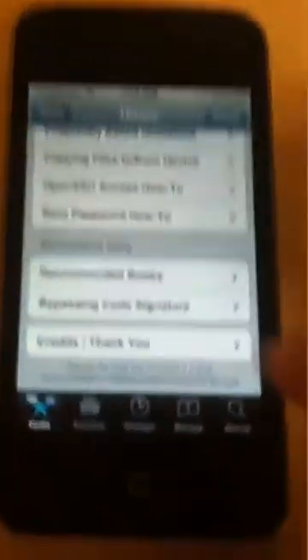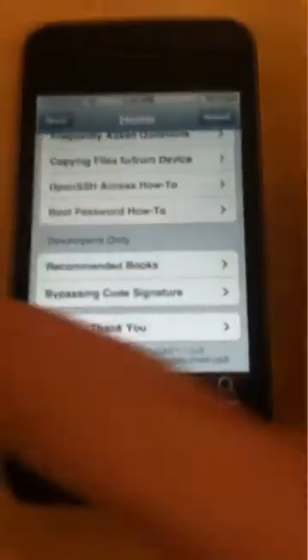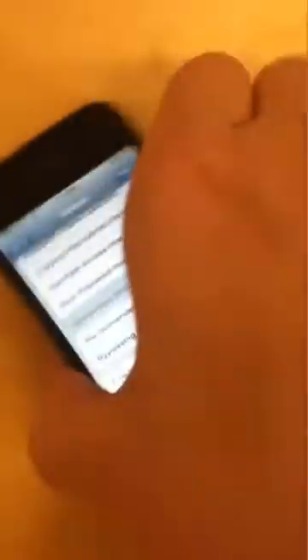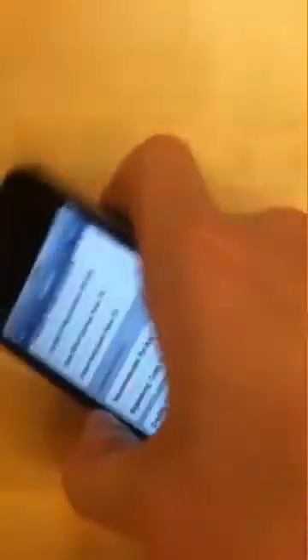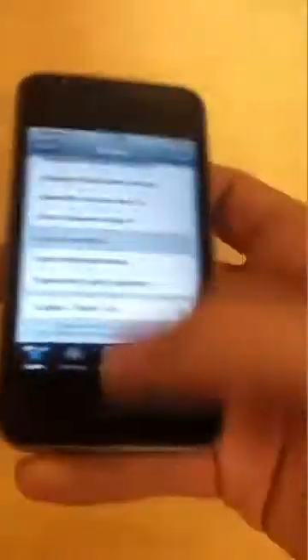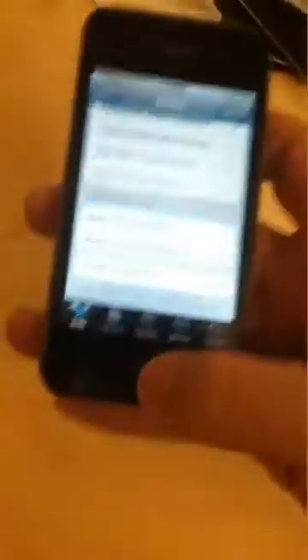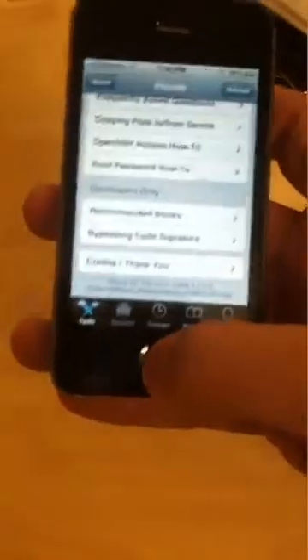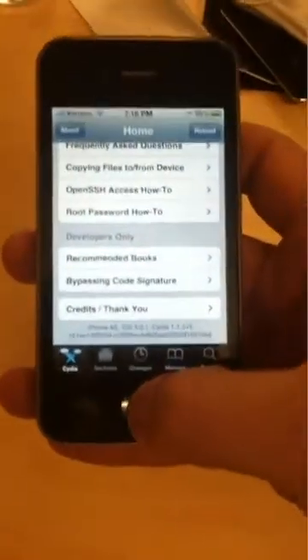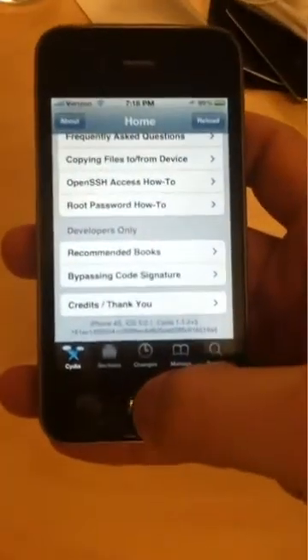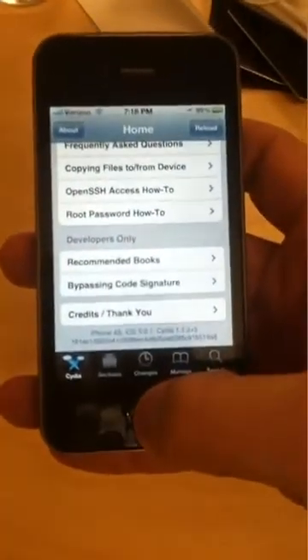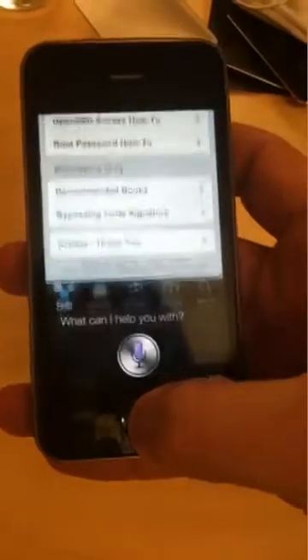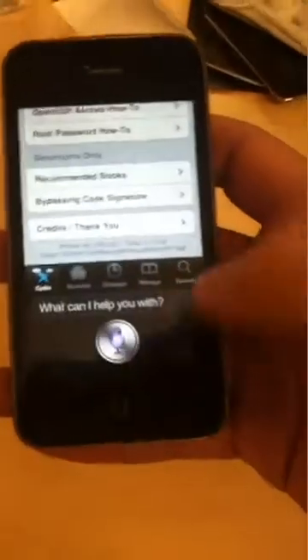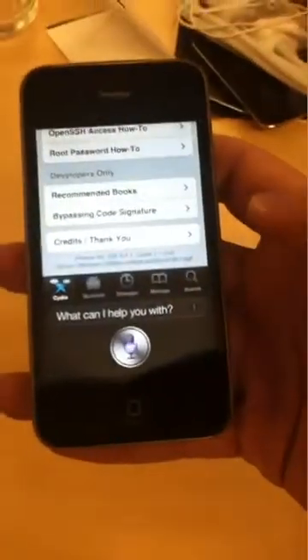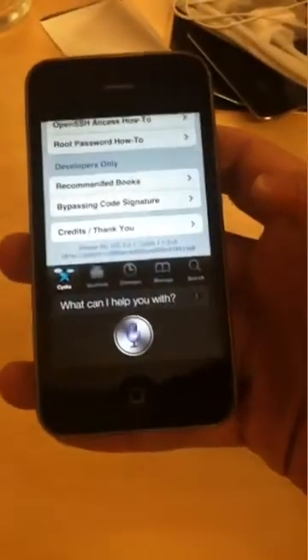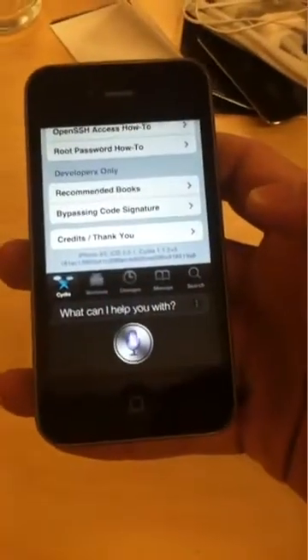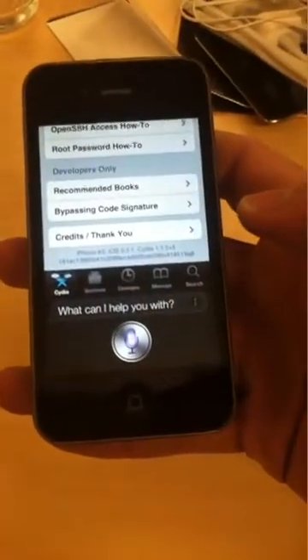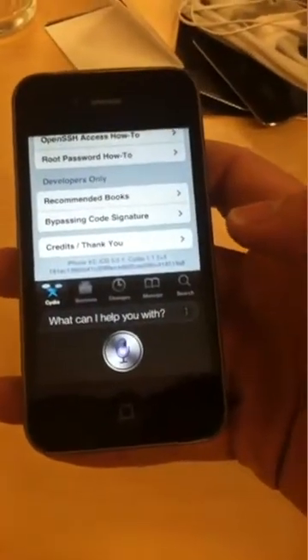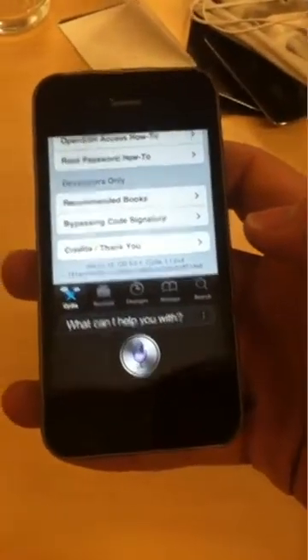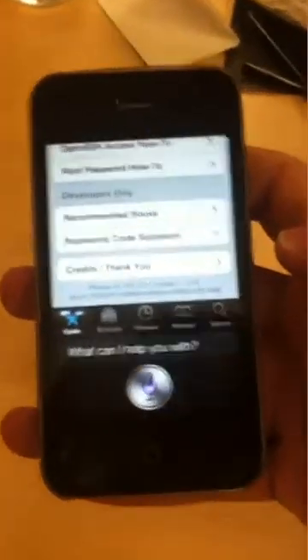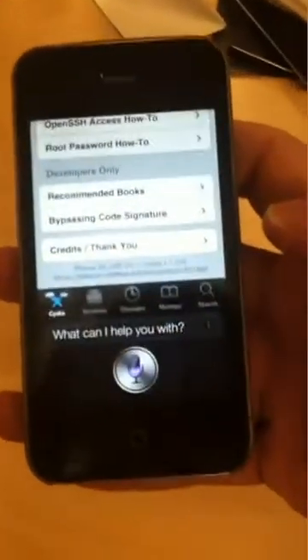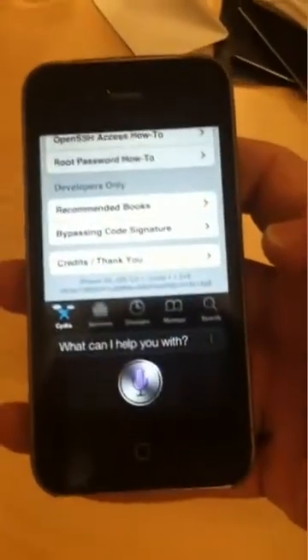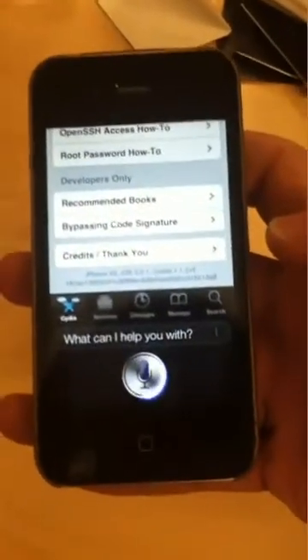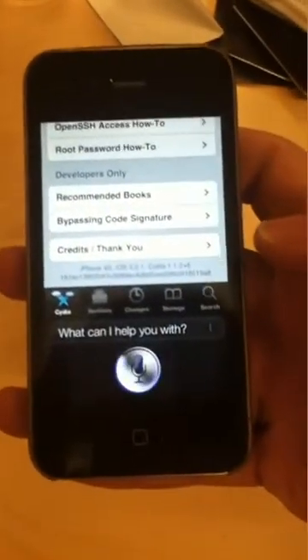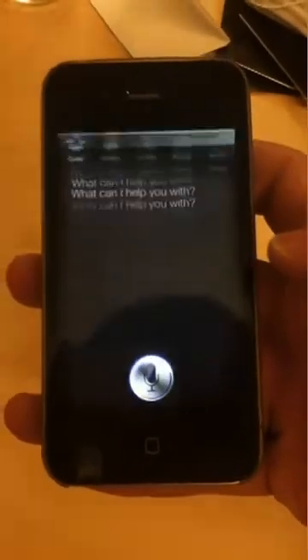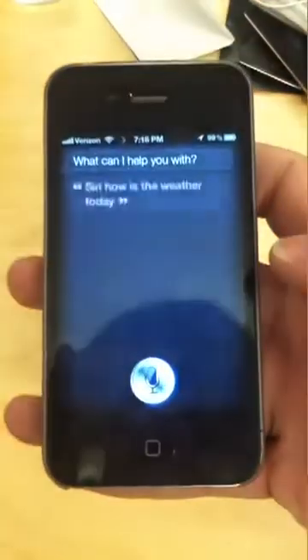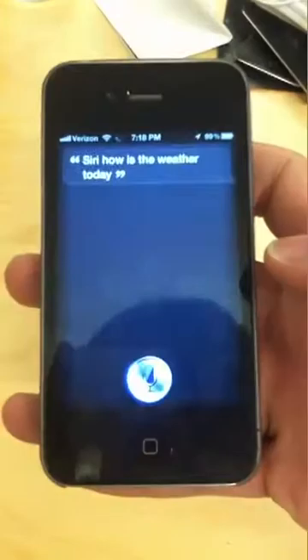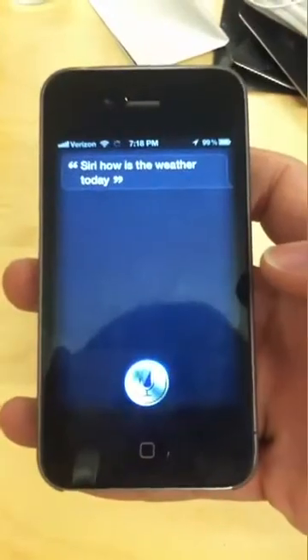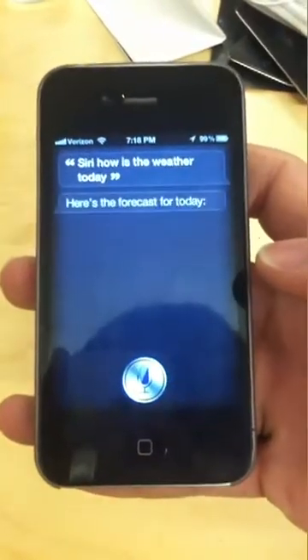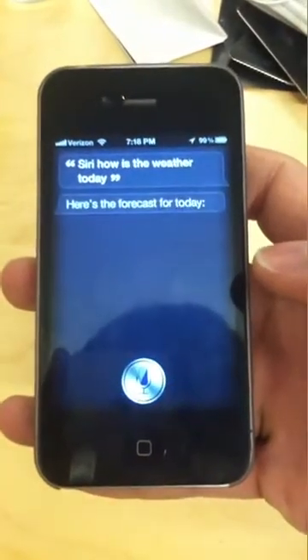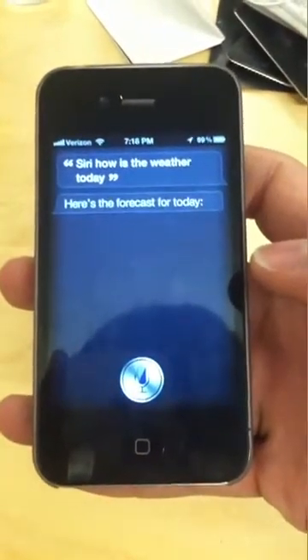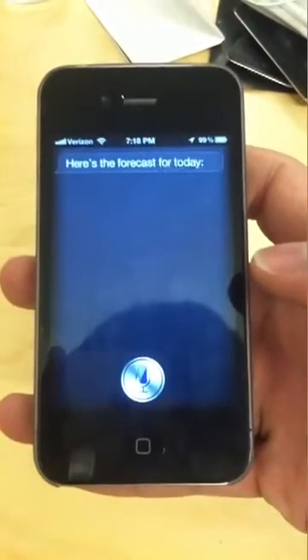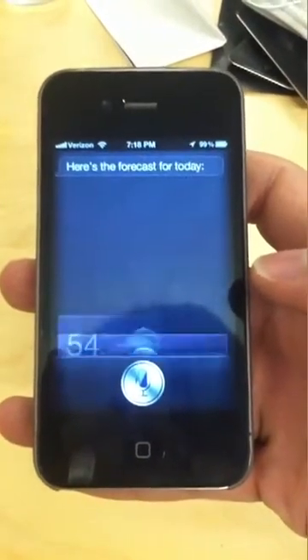And Siri does work. Siri, how is the weather today? Here's the forecast for today.